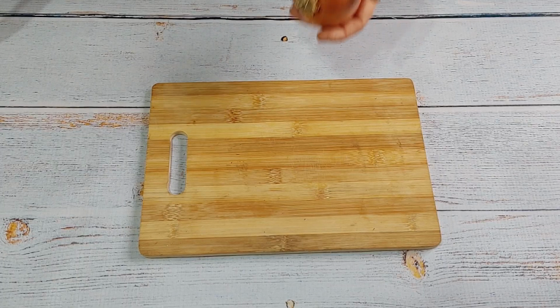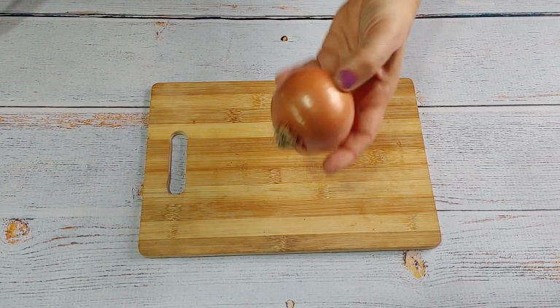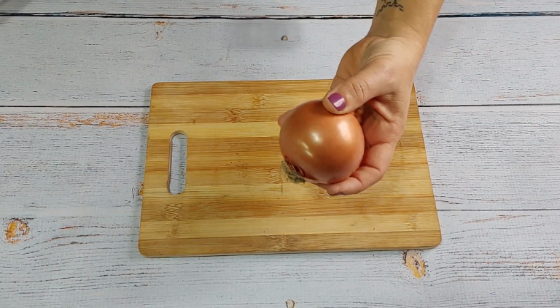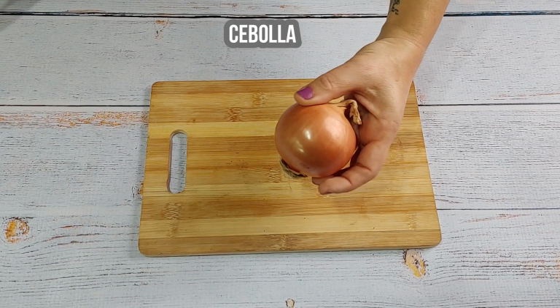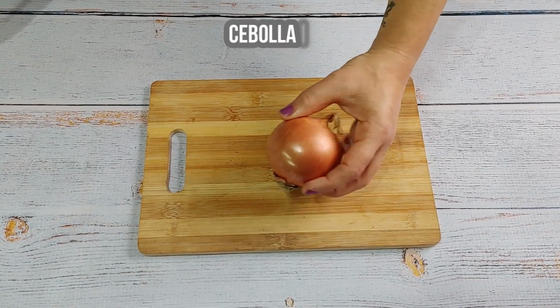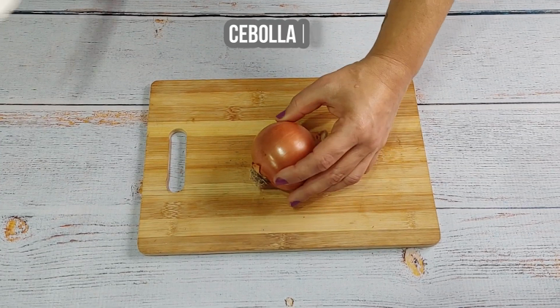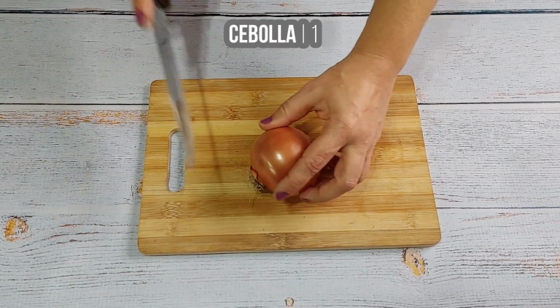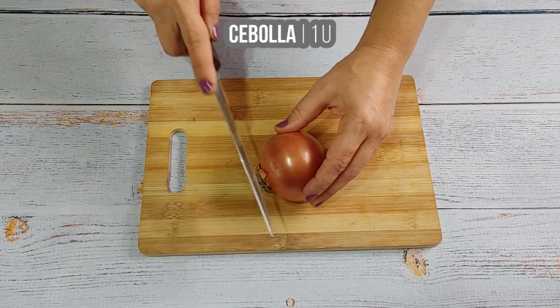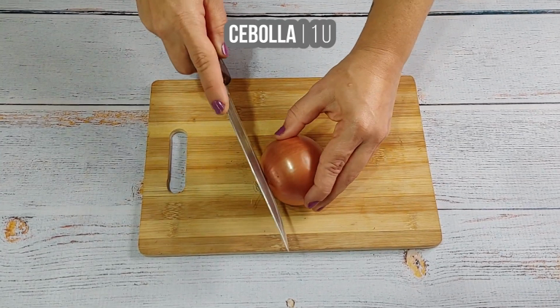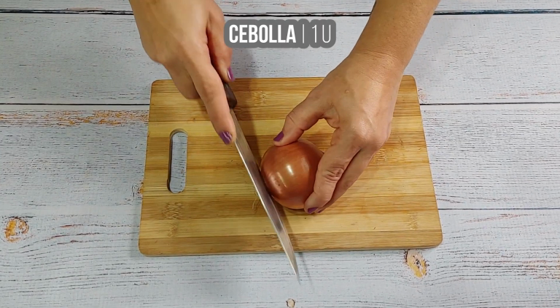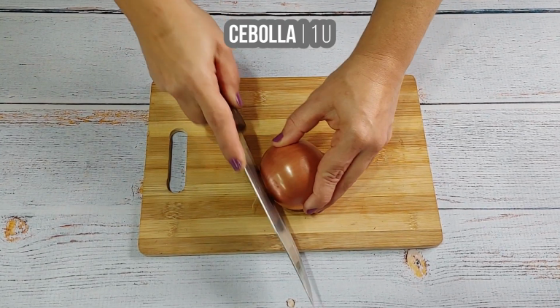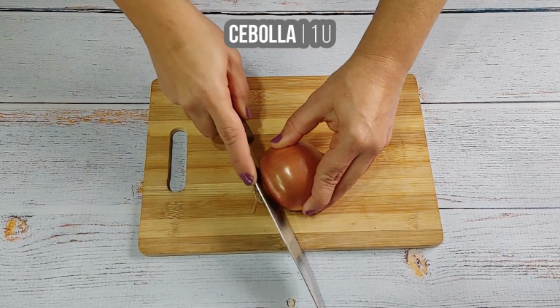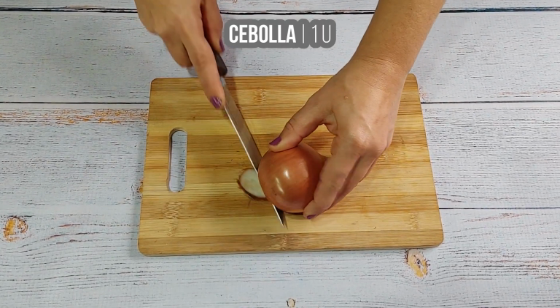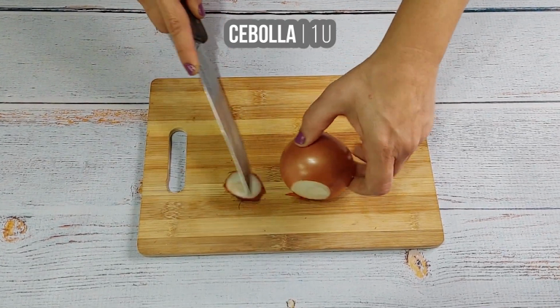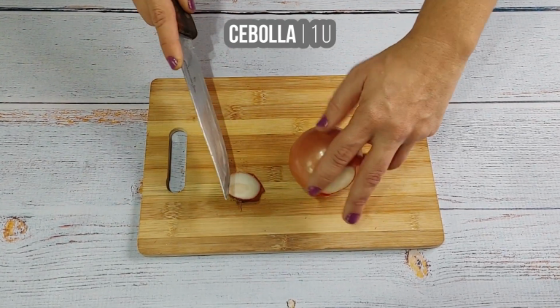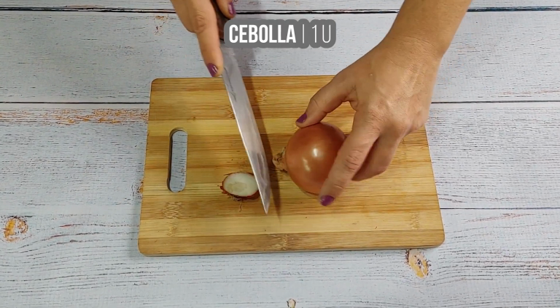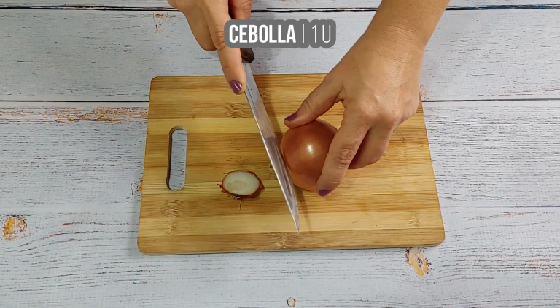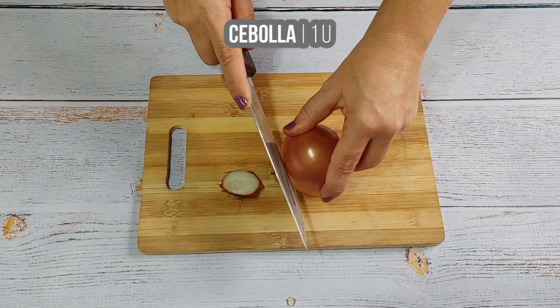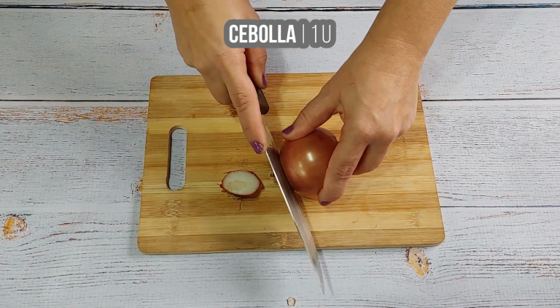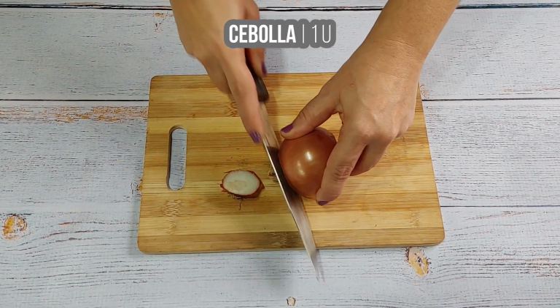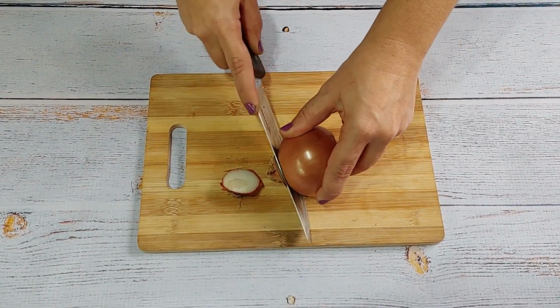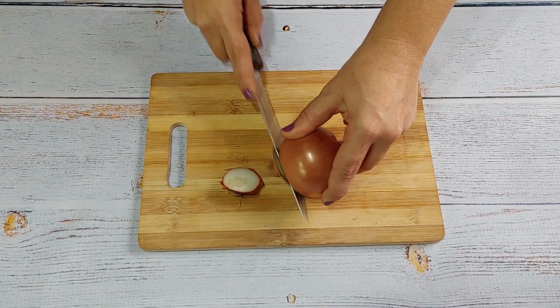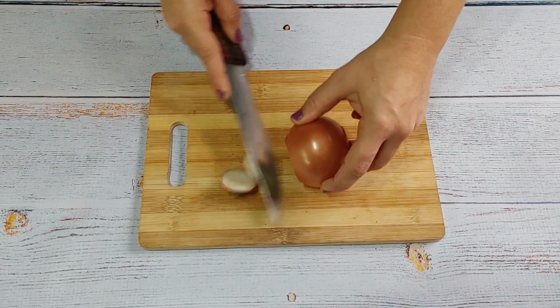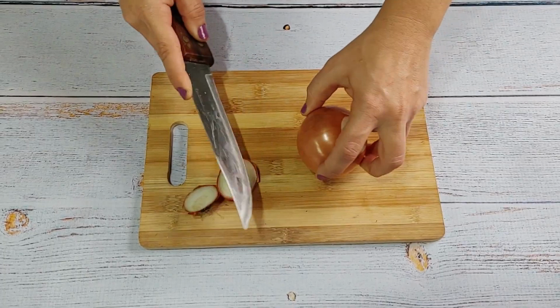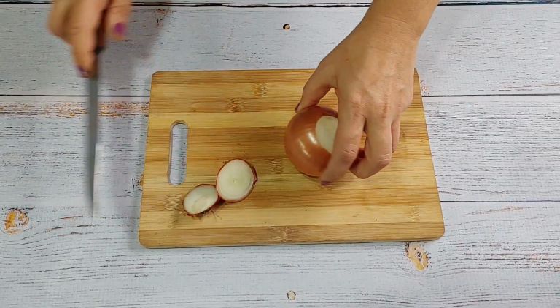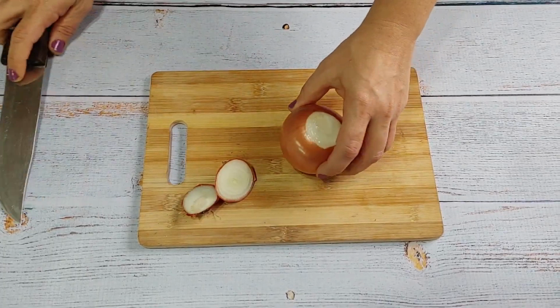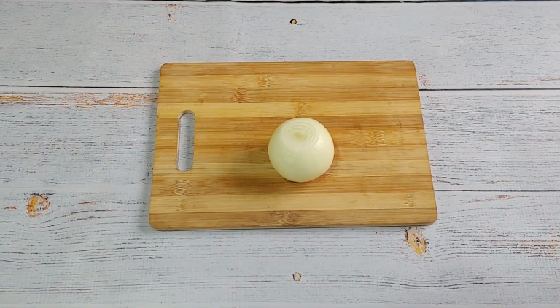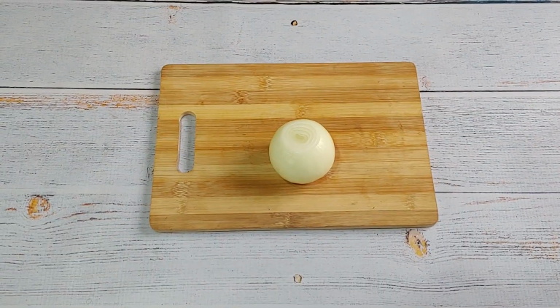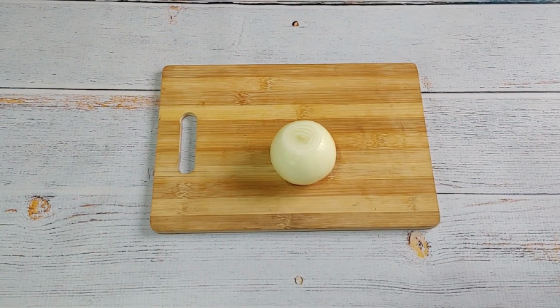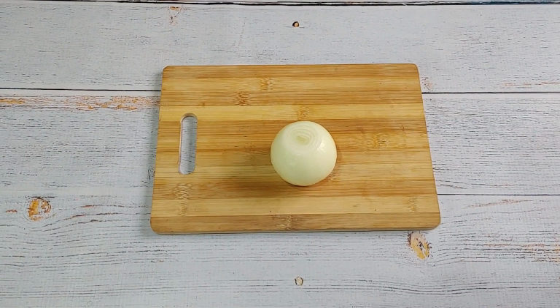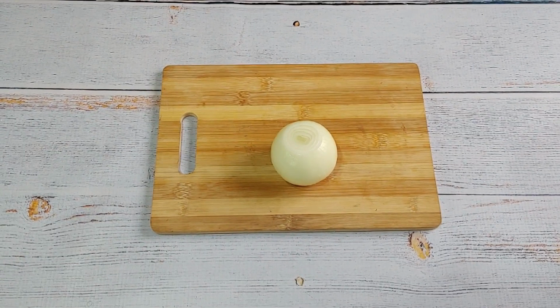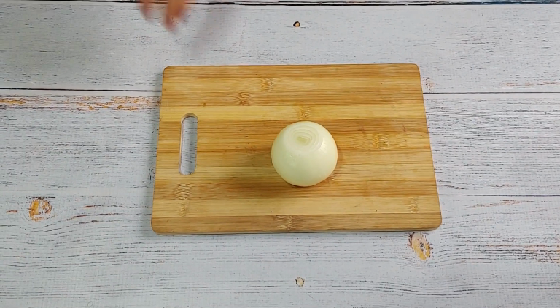Add the boiled egg and add the herbs in the mixture. Add an egg and add it to the egg. Add the egg and add egg tart.